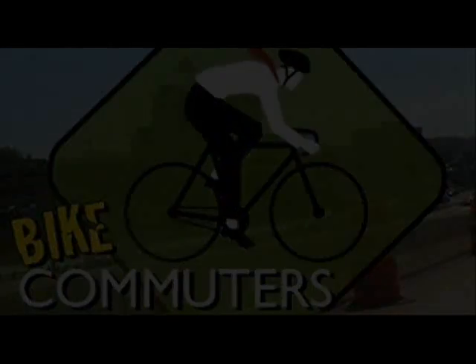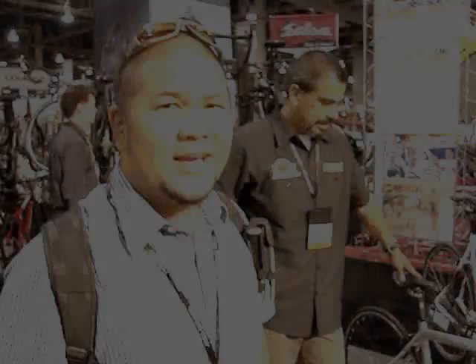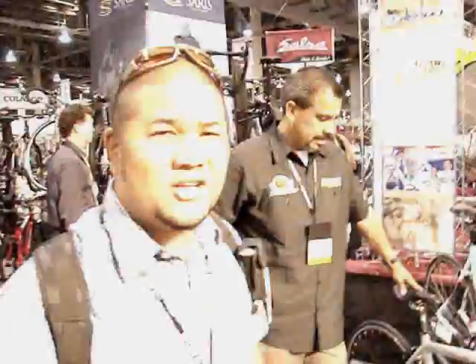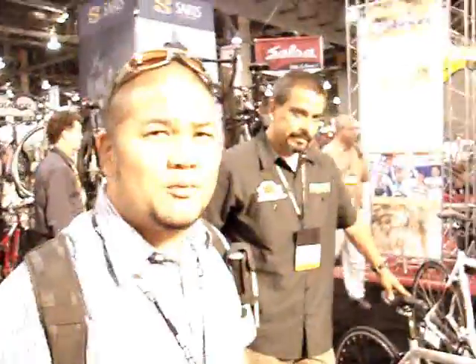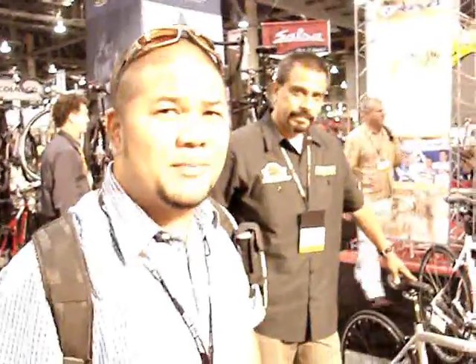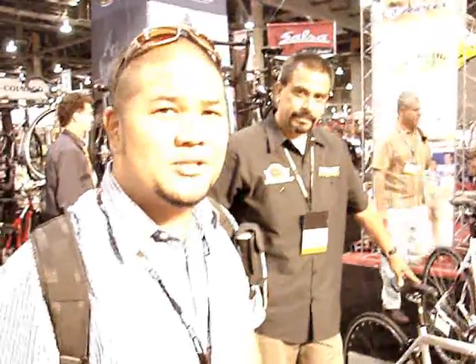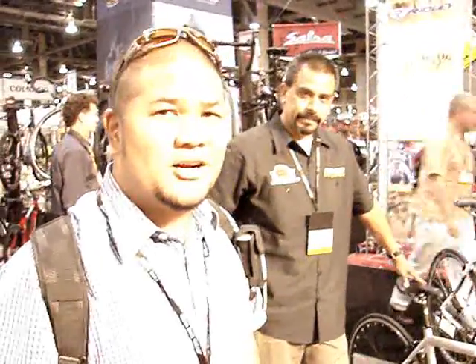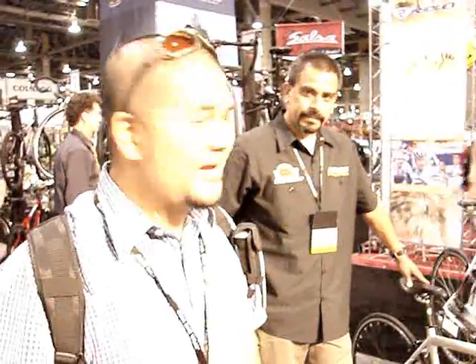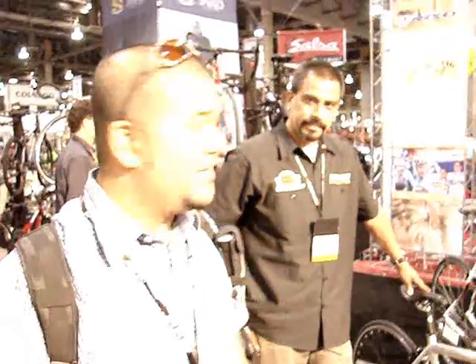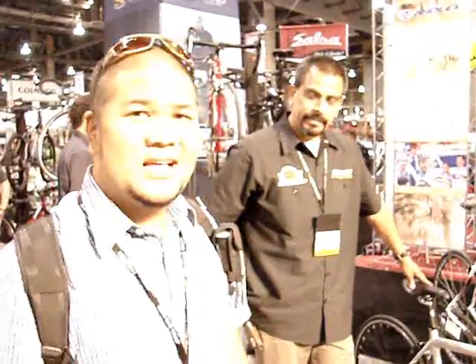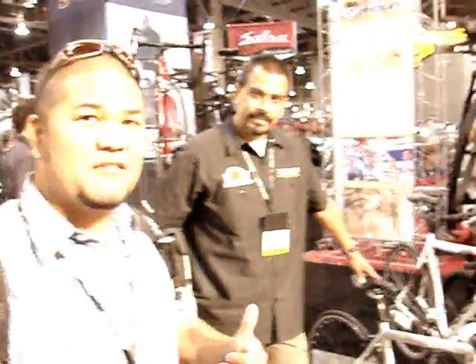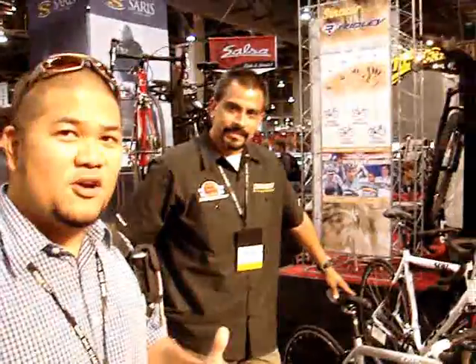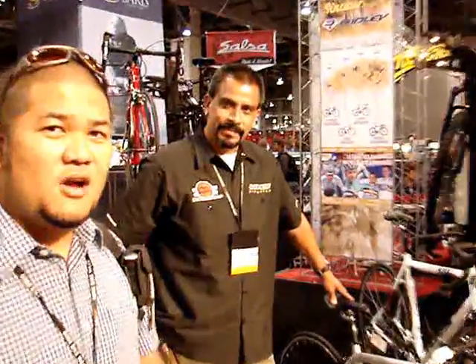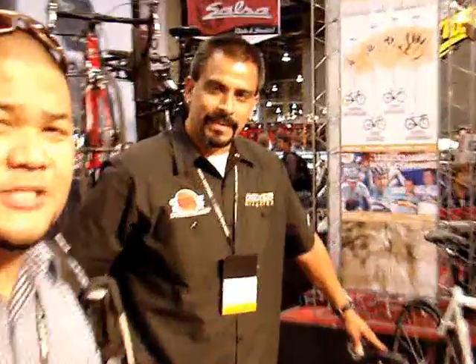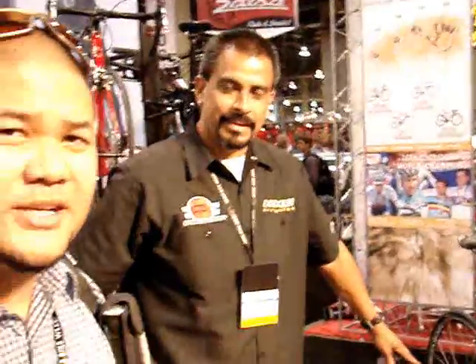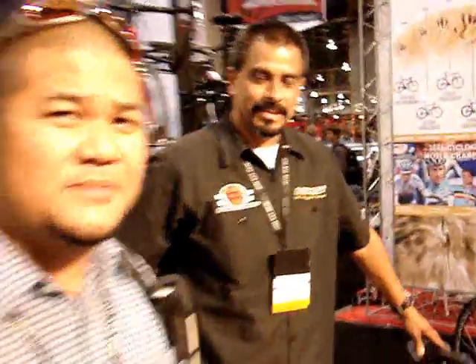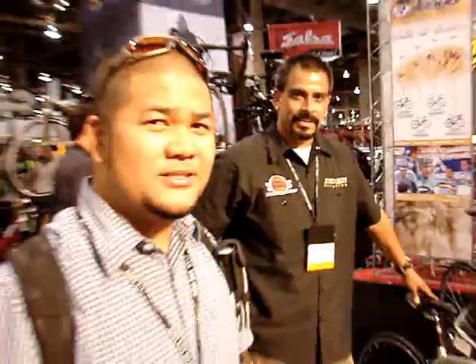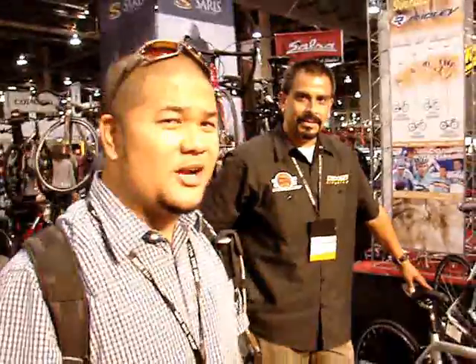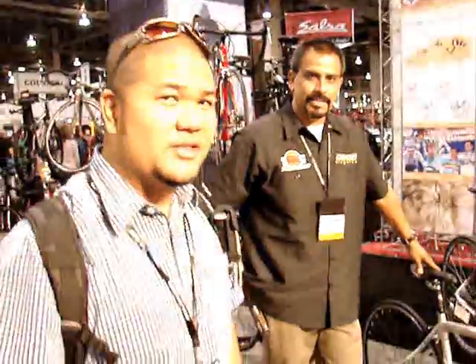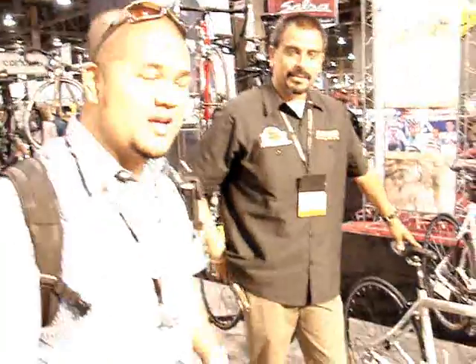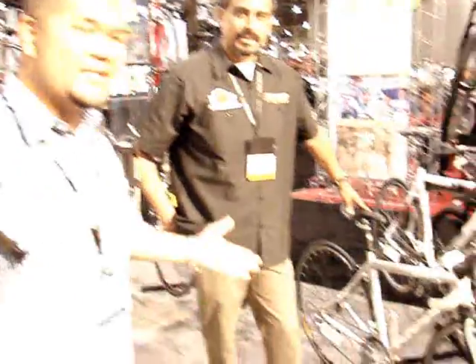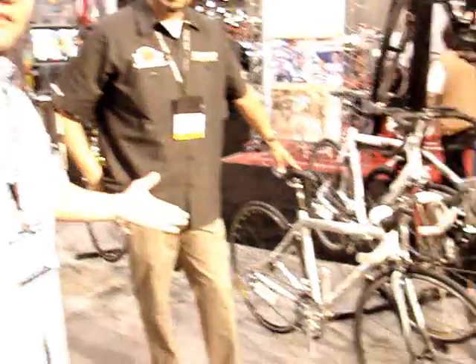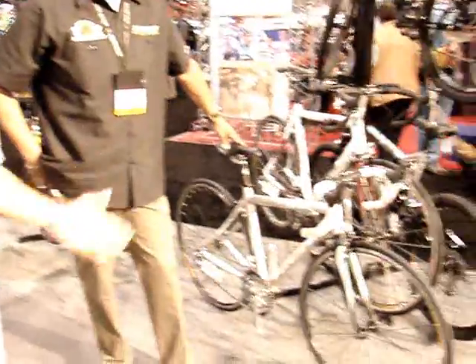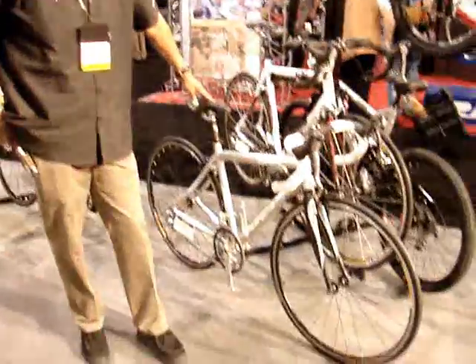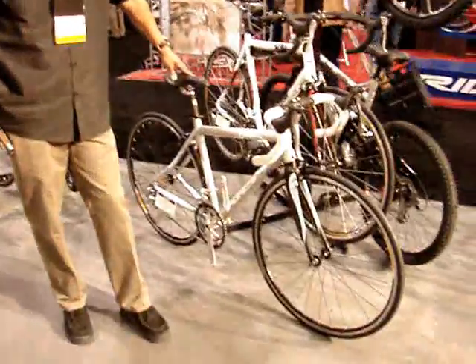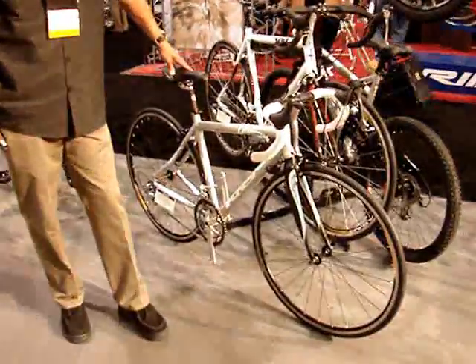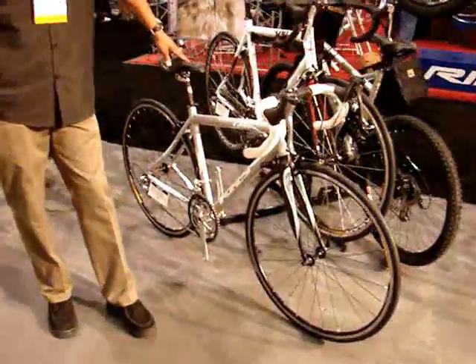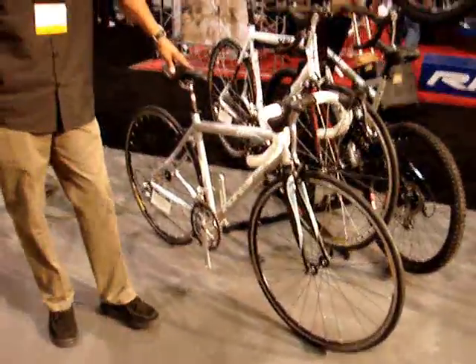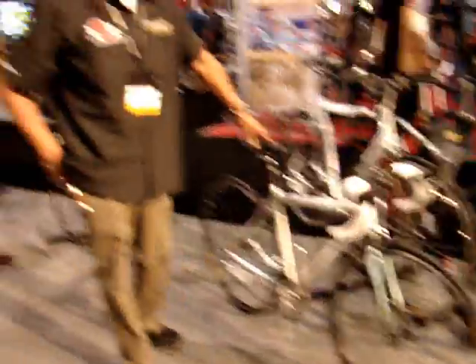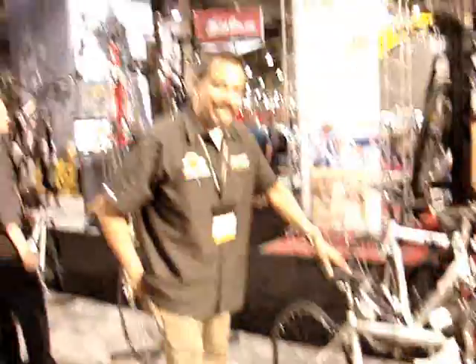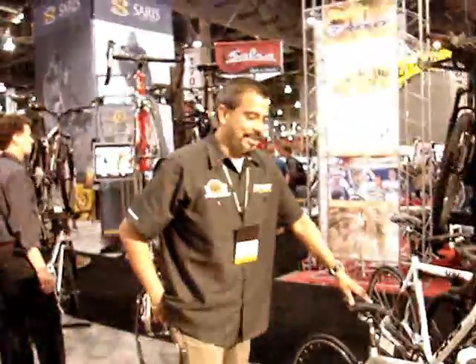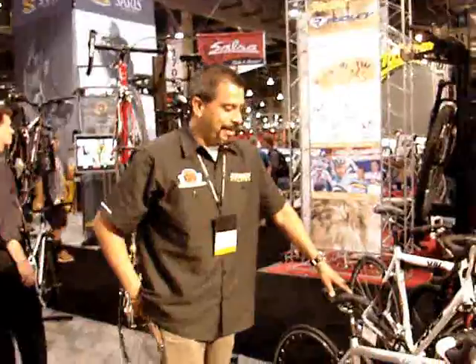Hey guys, it's RL with BikeCommuters.com. I've got Vince Calabillo, Operations Manager at K-Adjust Bicyclists, to talk about the Lady Specific Road Bike. How you doing everybody?